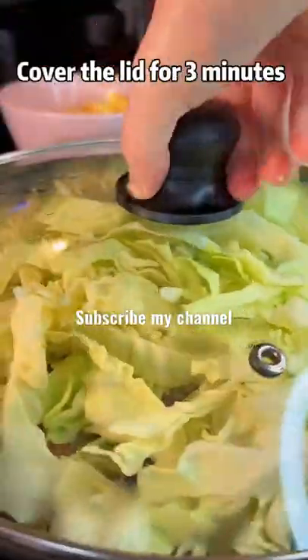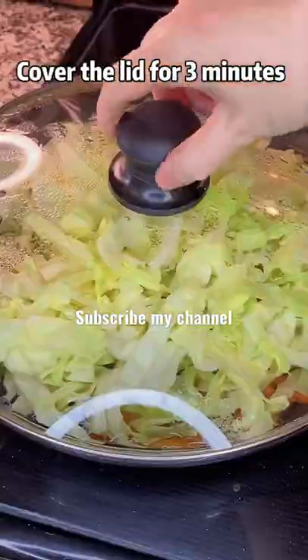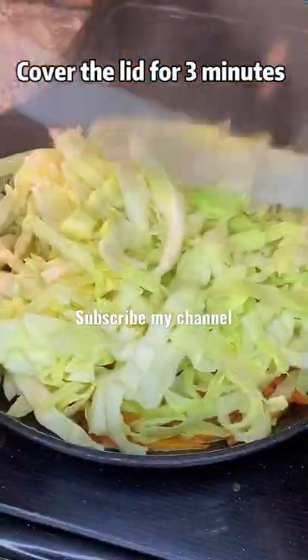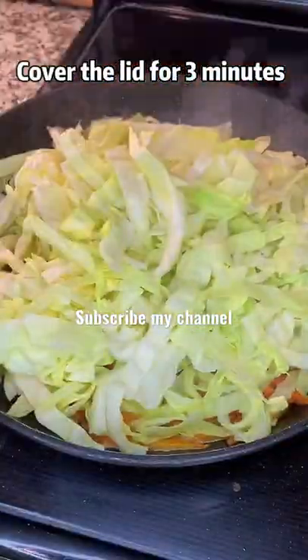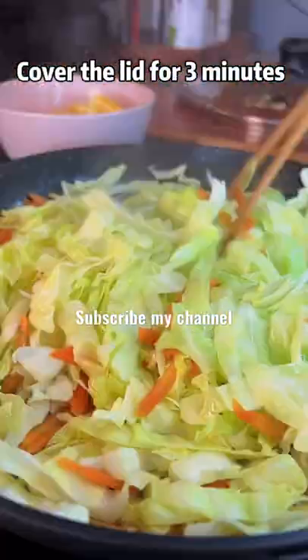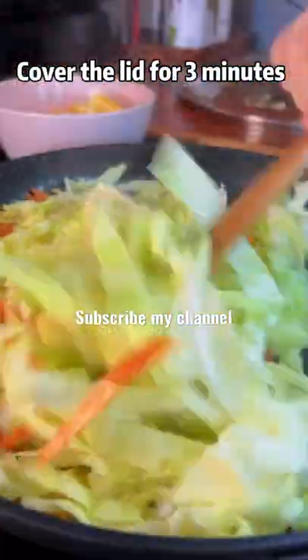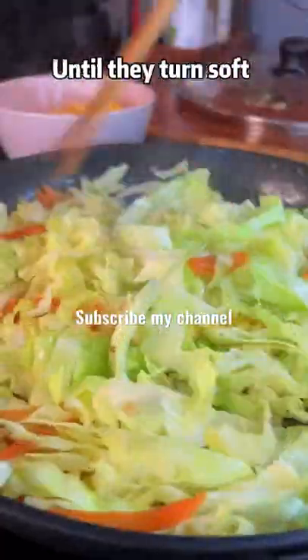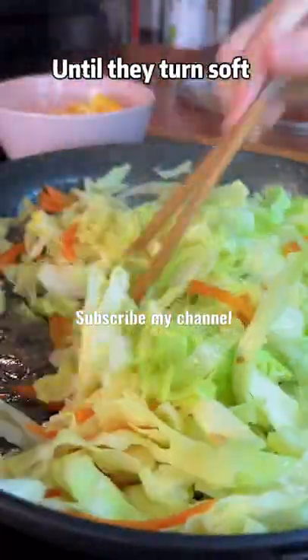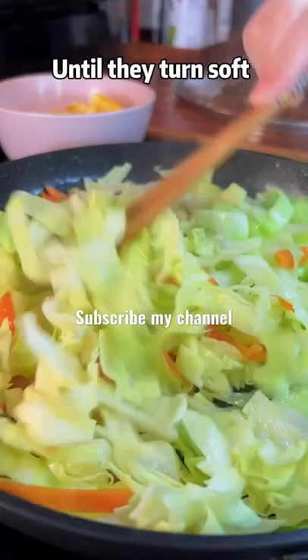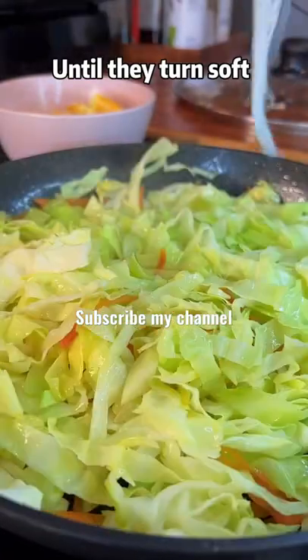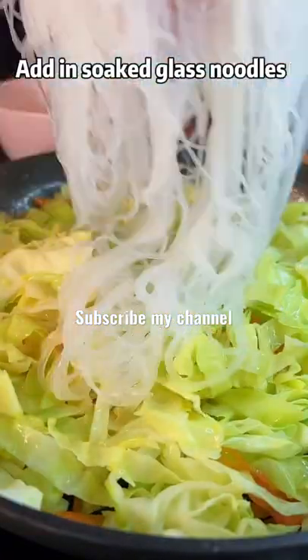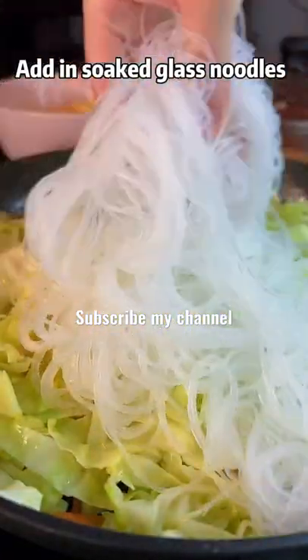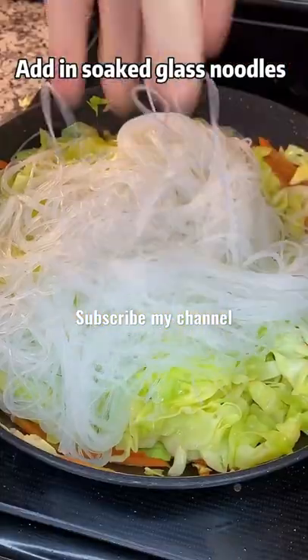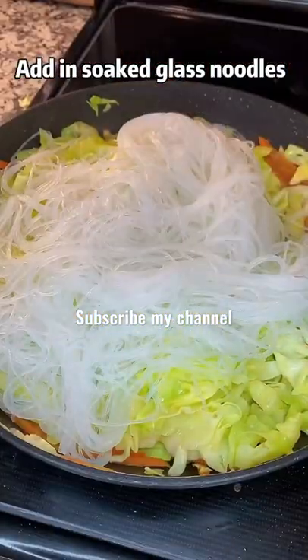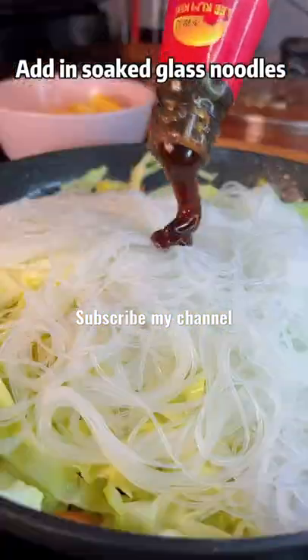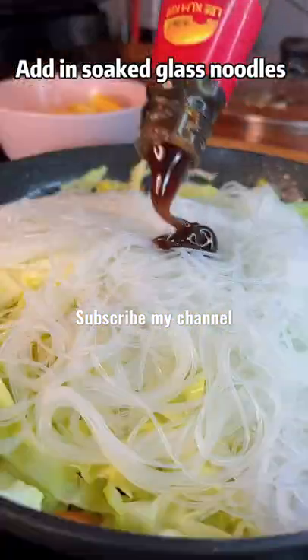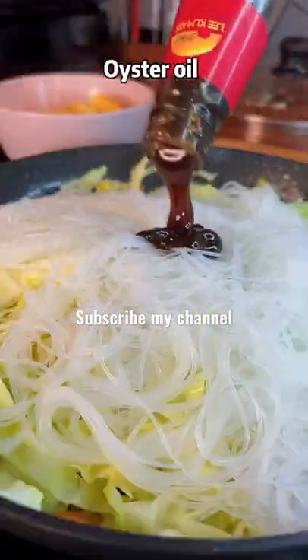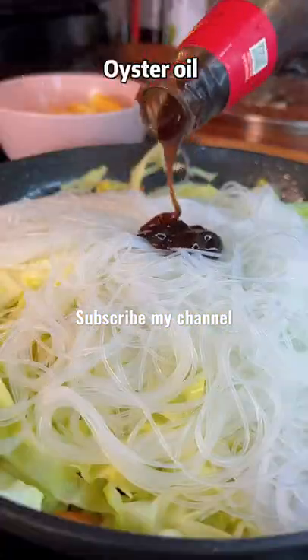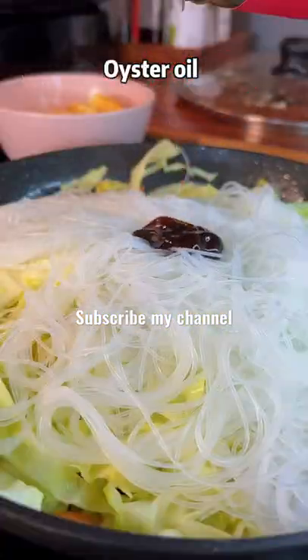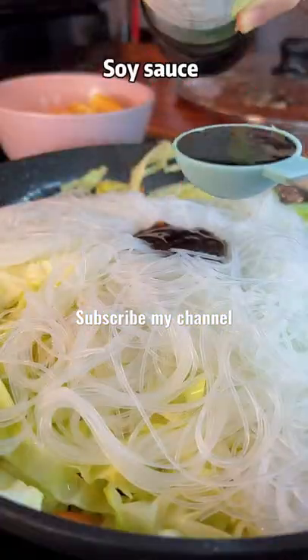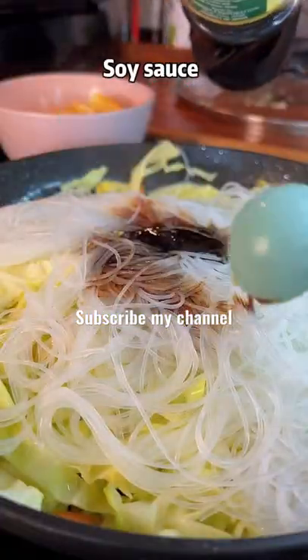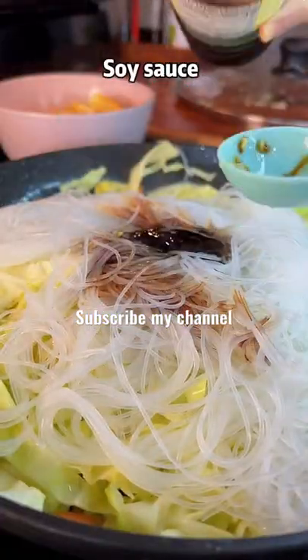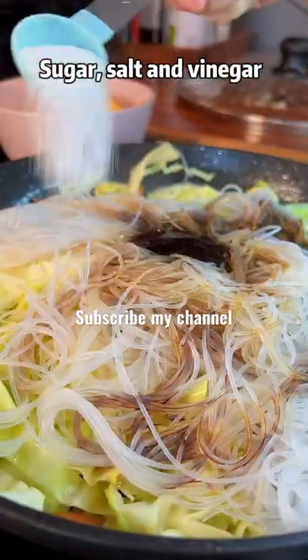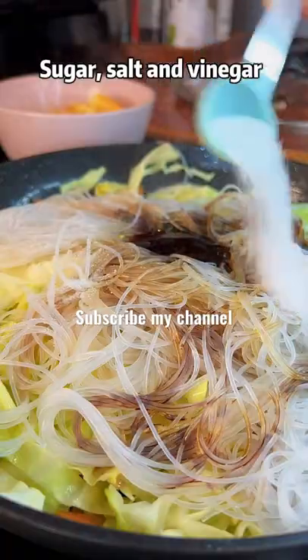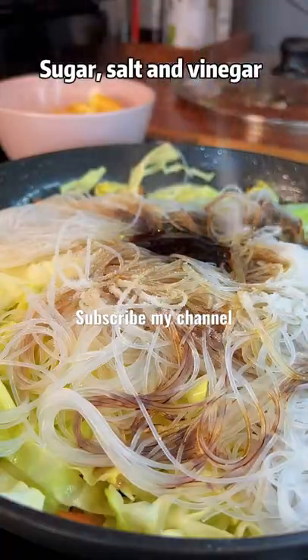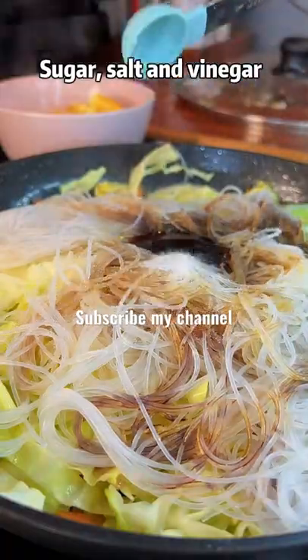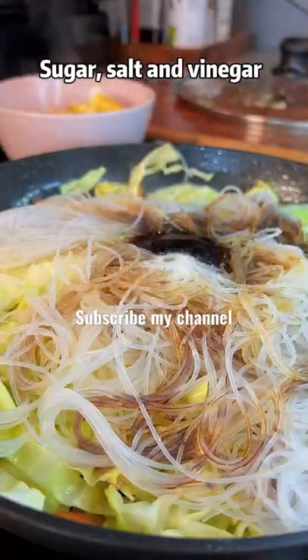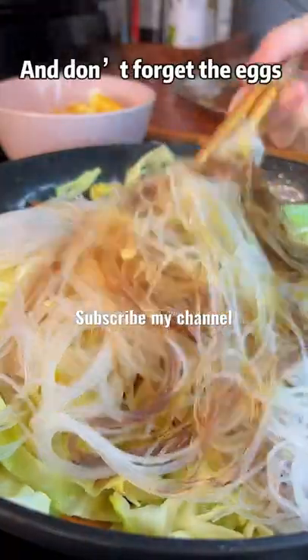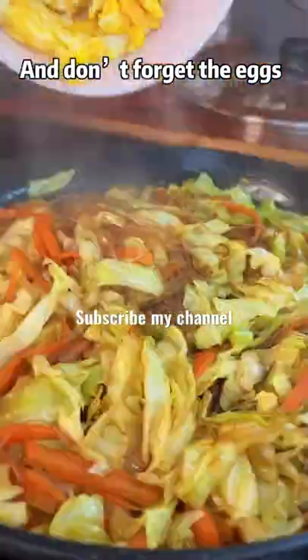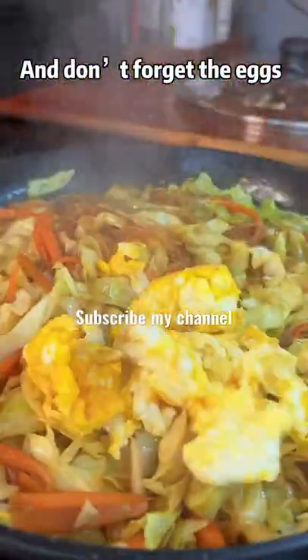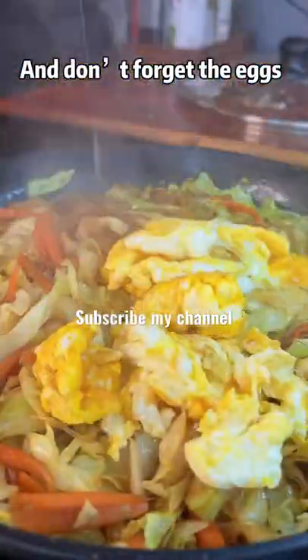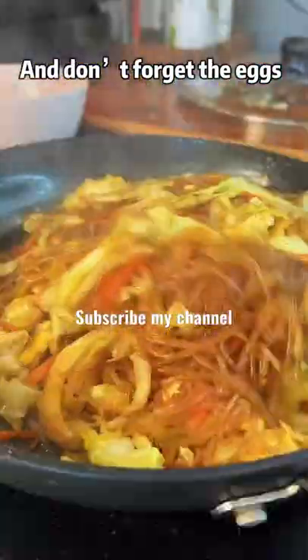Cover the lid for 3 minutes until they turn soft. Add in soaked glass noodles, oyster oil, soy sauce, sugar, salt, and vinegar. And don't forget the eggs.